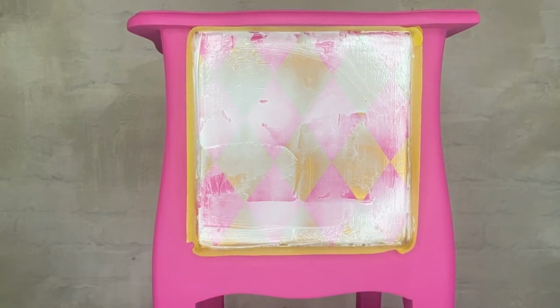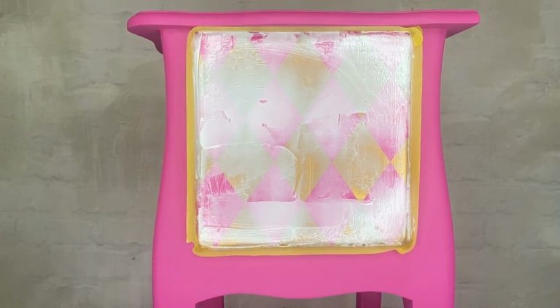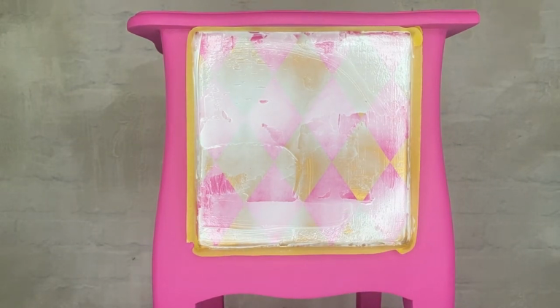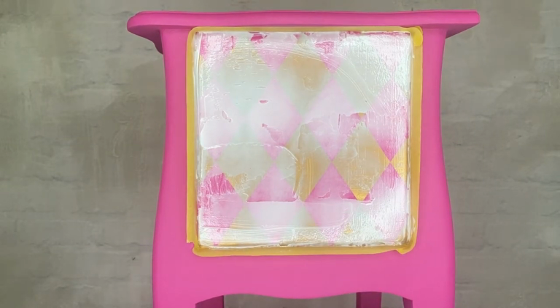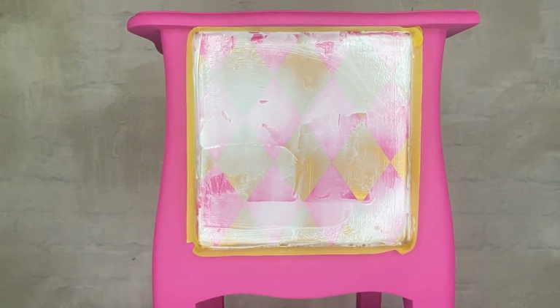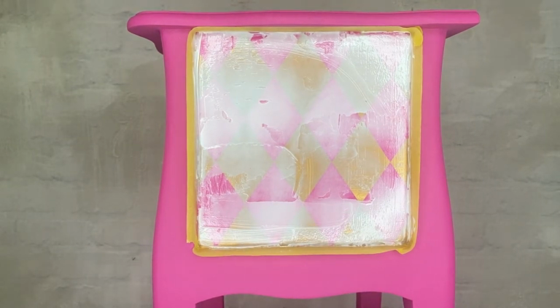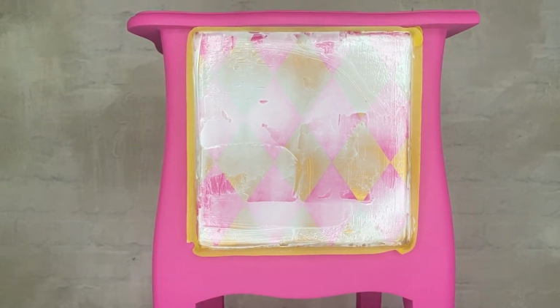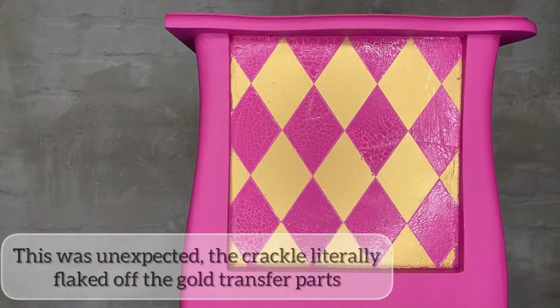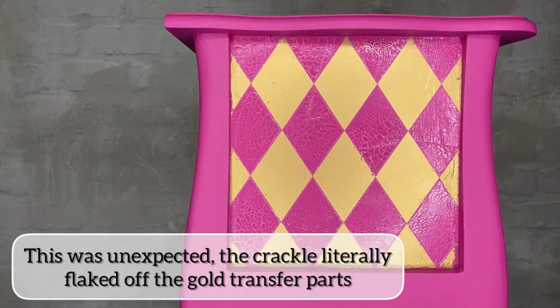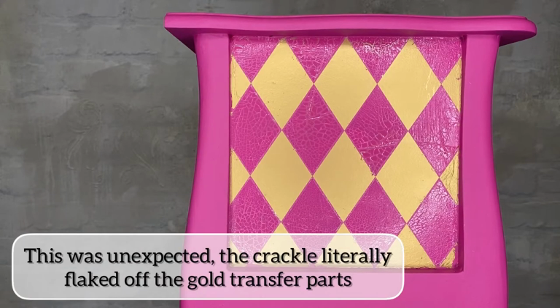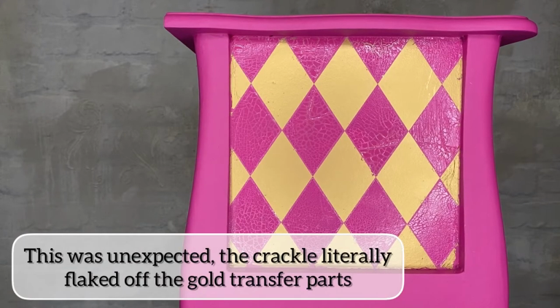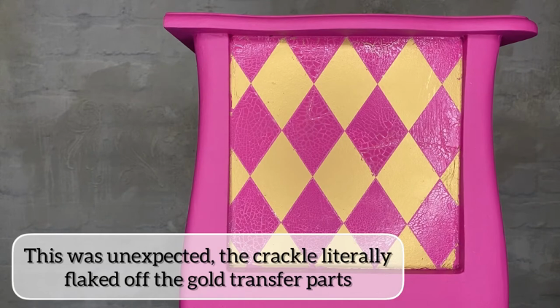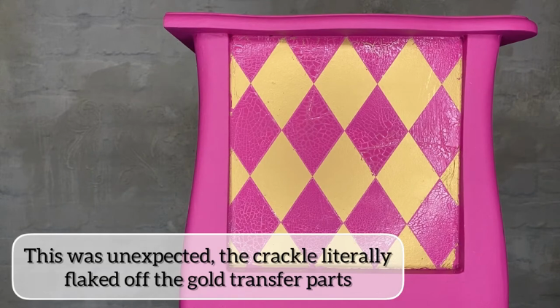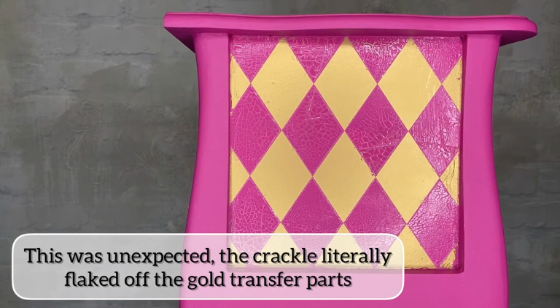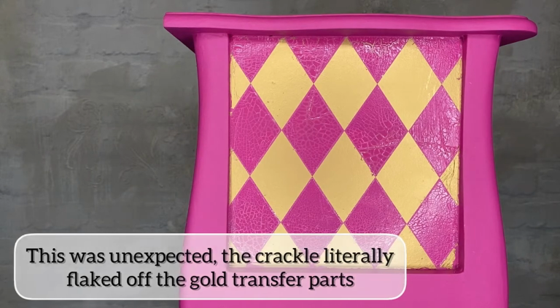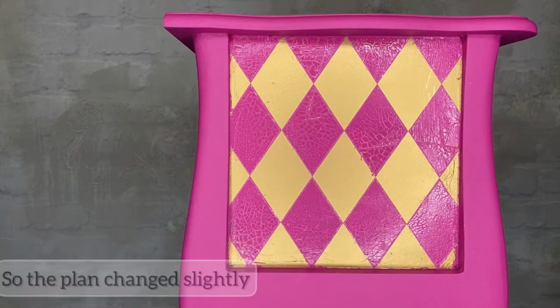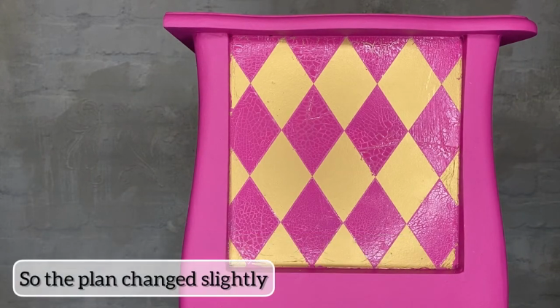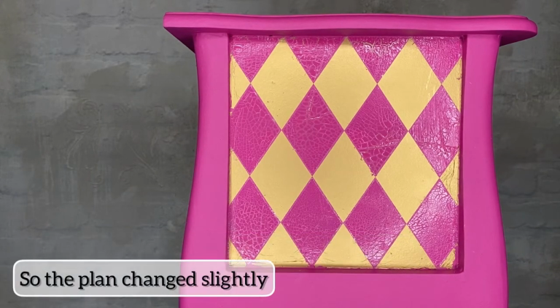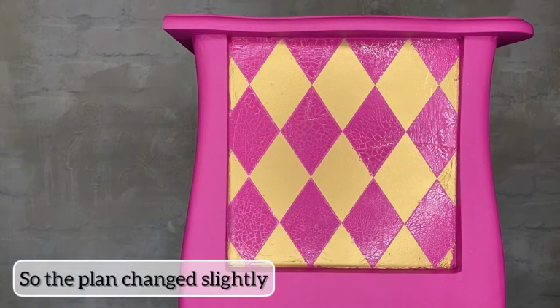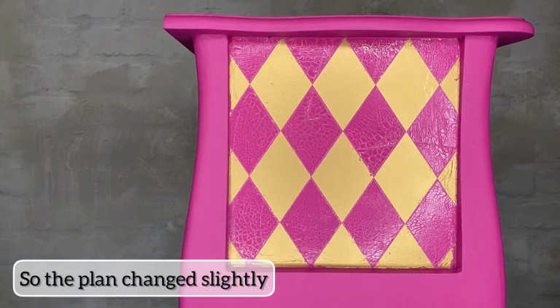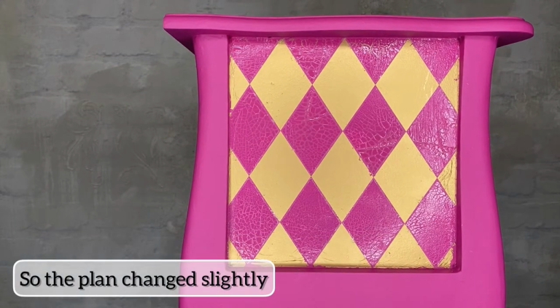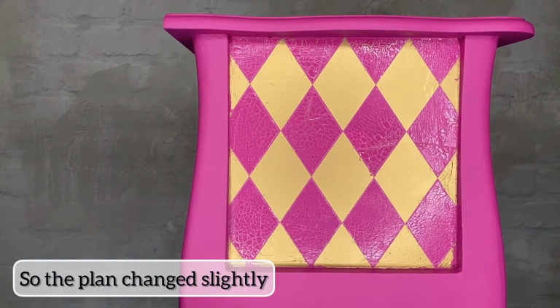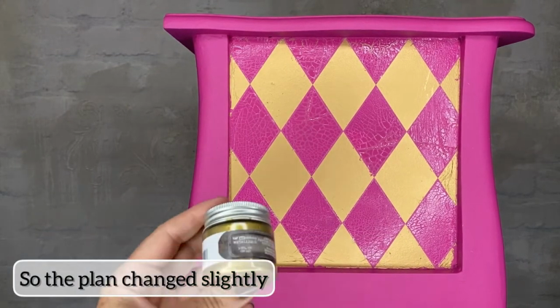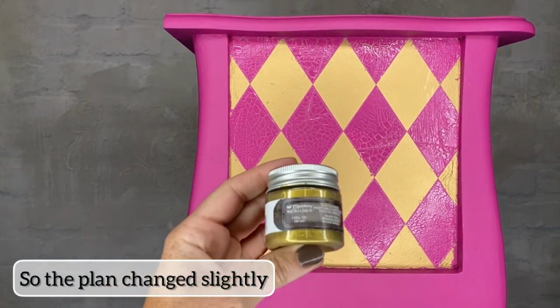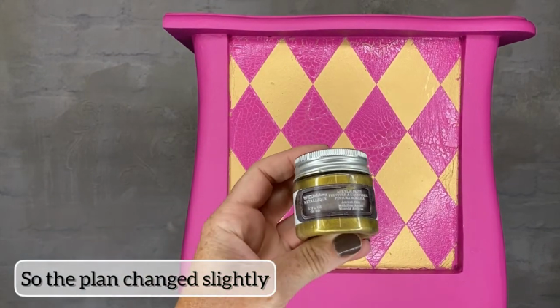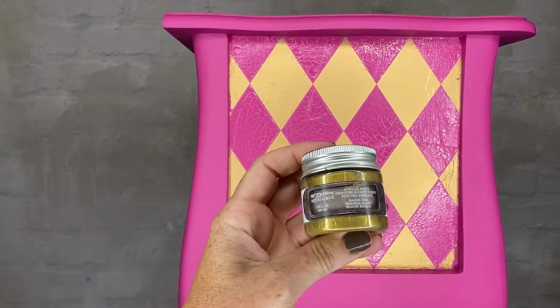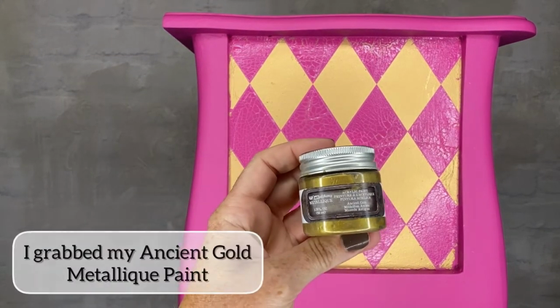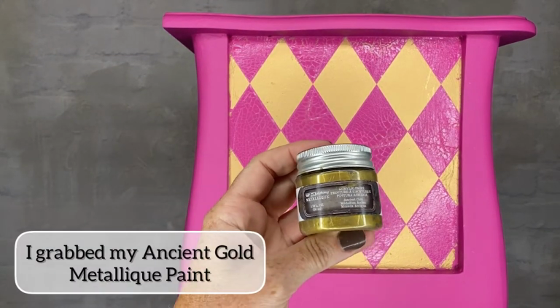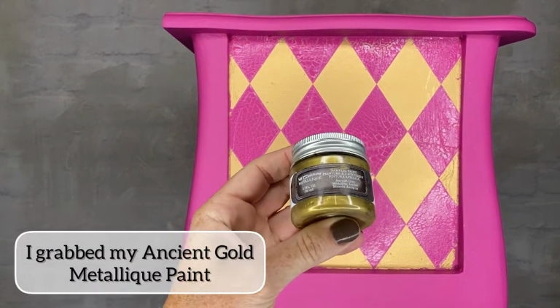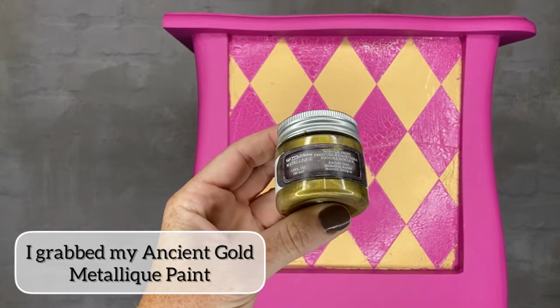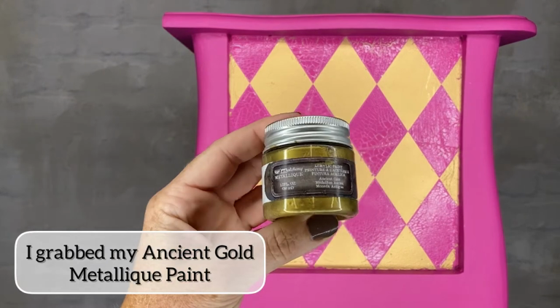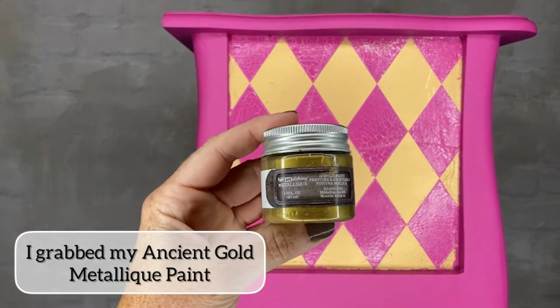This is where things changed for me, because it literally flaked off the gold transfer. Which wasn't expected, so the plan changed.